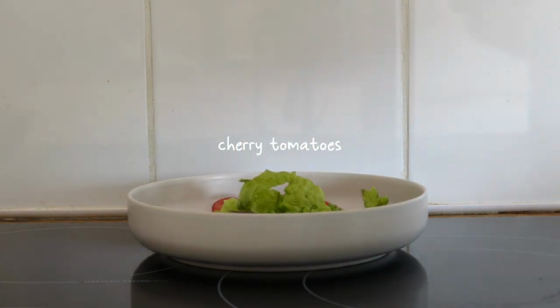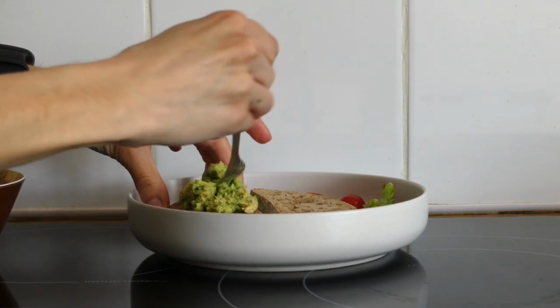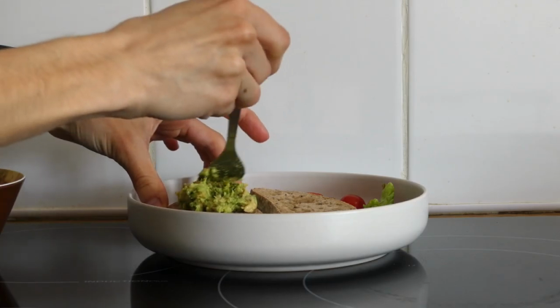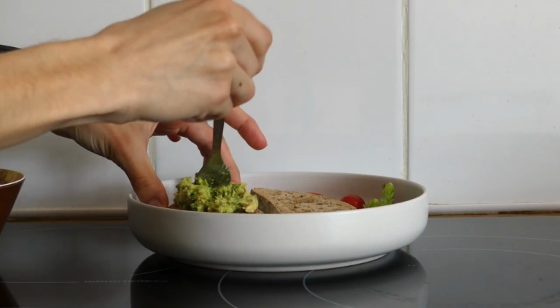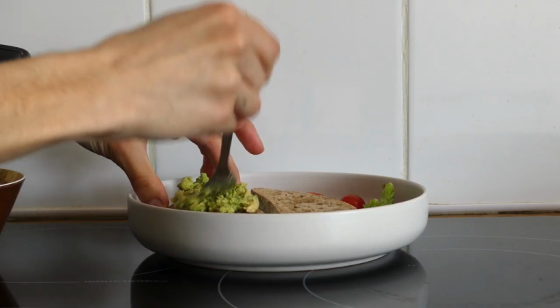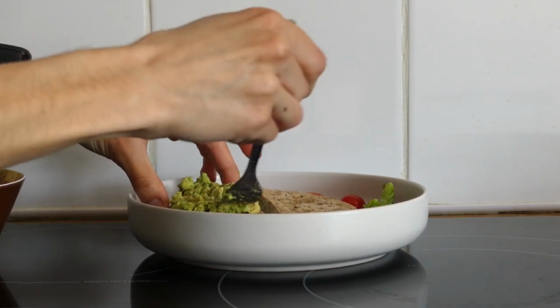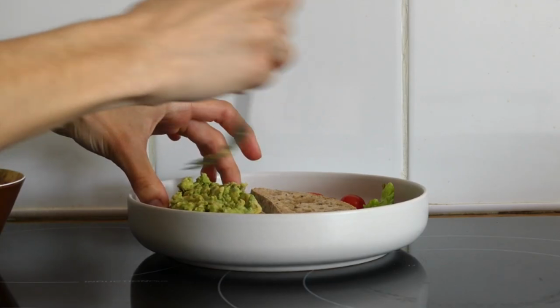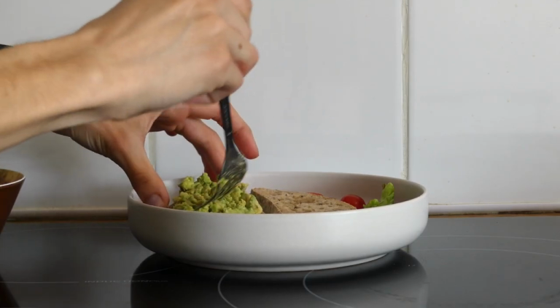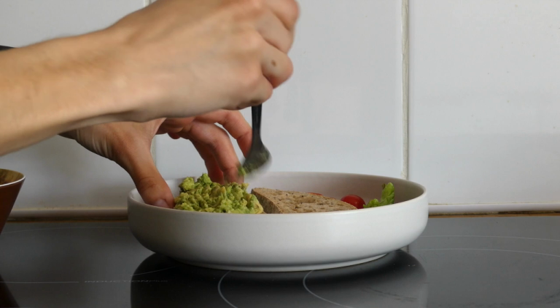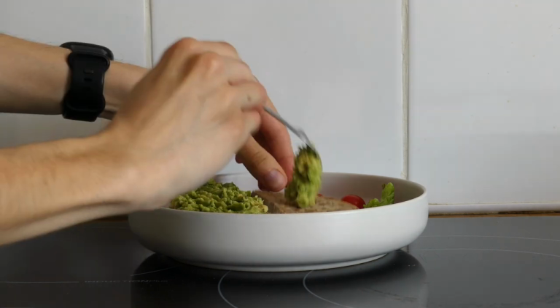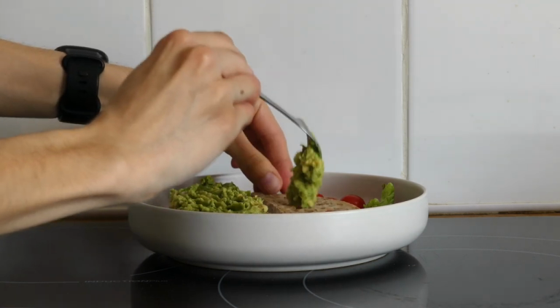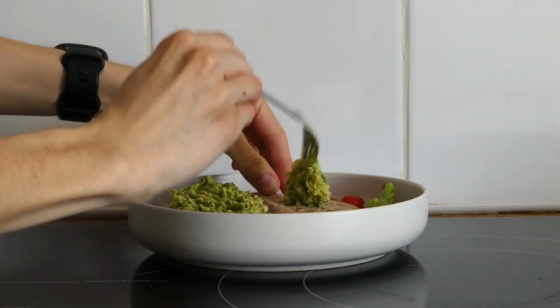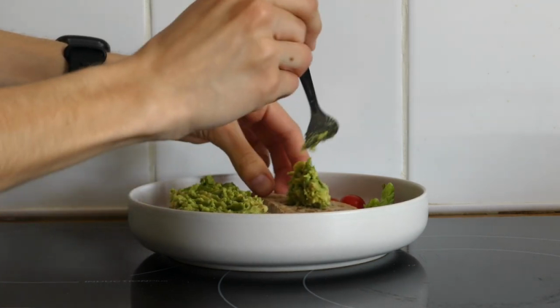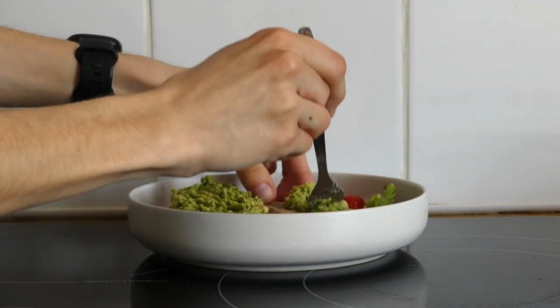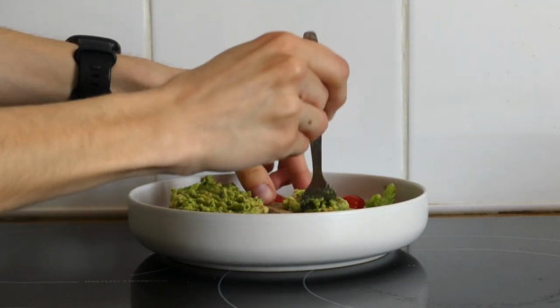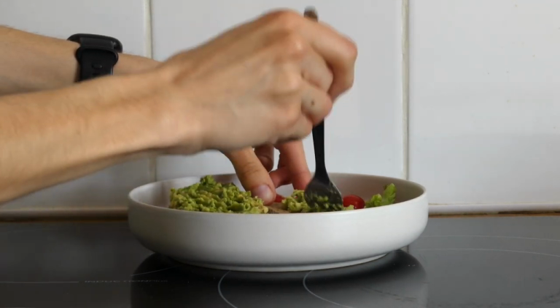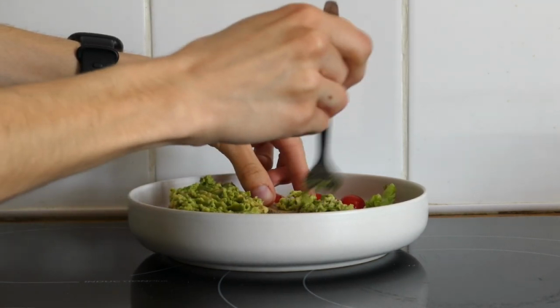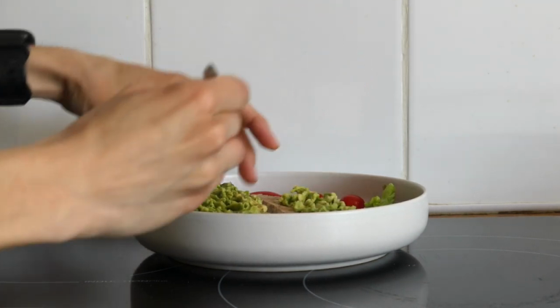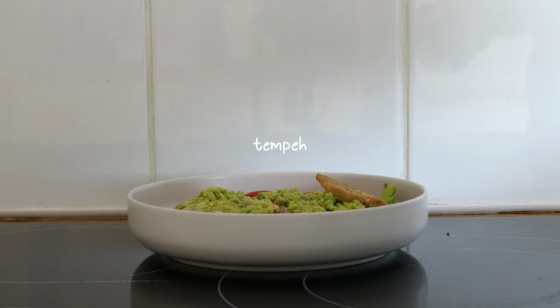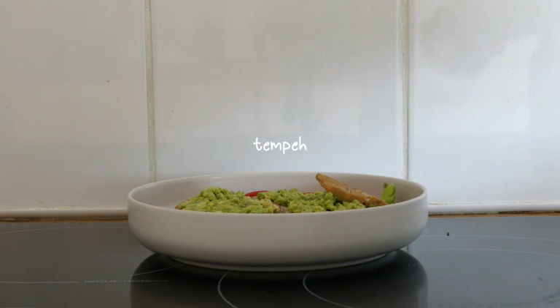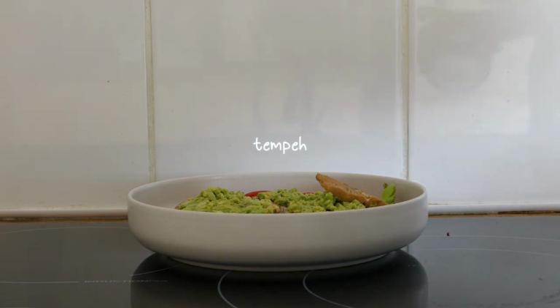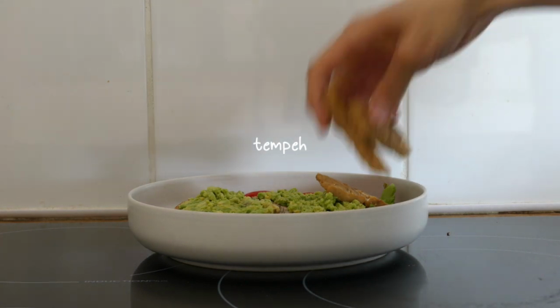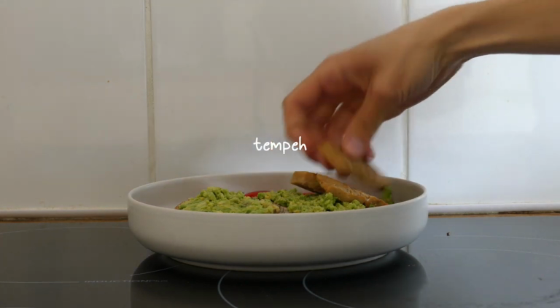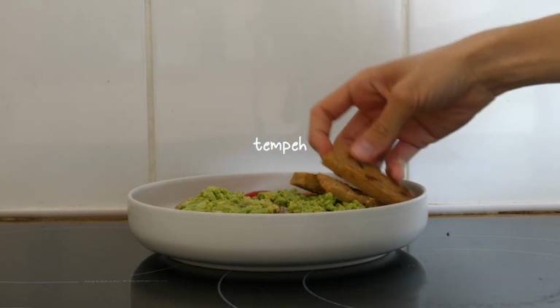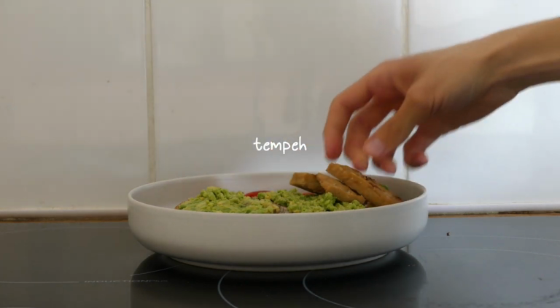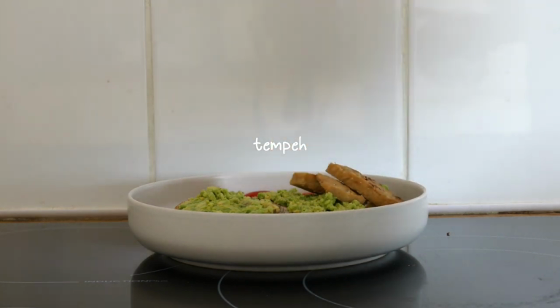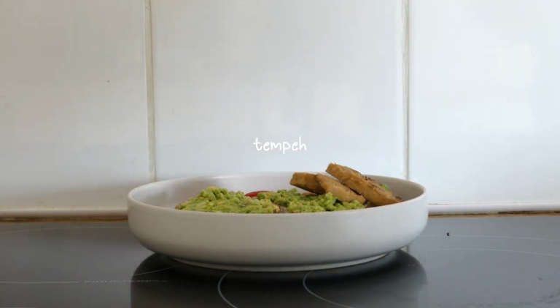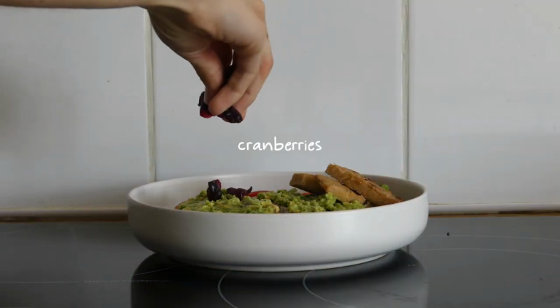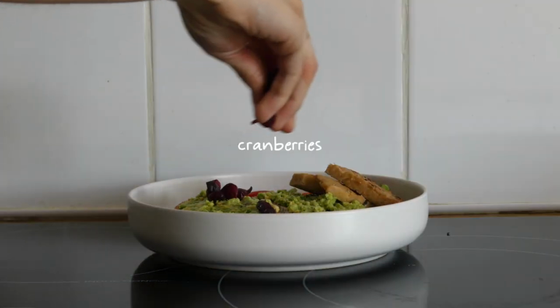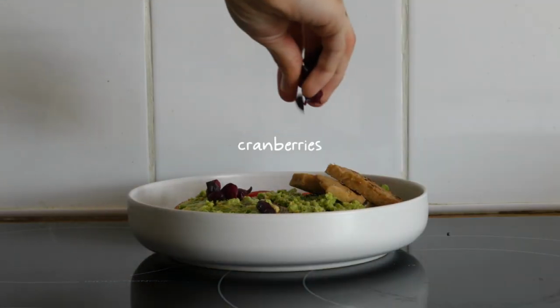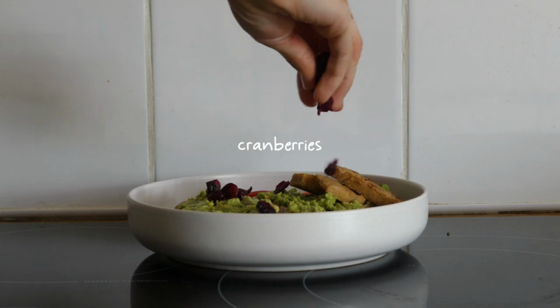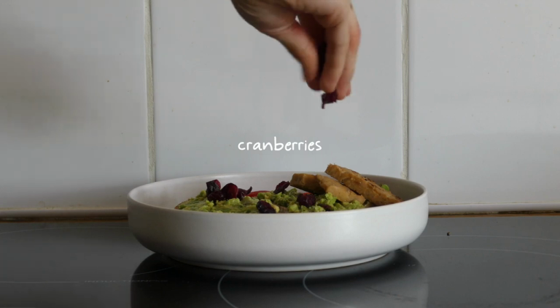I placed some fresh lettuce from the garden on a plate with a handful of cherry tomatoes, spread the avocado on two slices of whole grain bread — which was frozen and I just defrosted it in the toaster — and placed on some more of the leftover tempeh with some cranberries and hemp seeds.